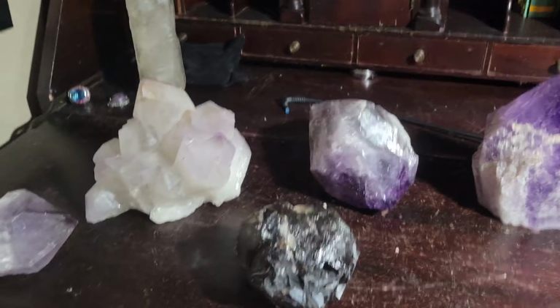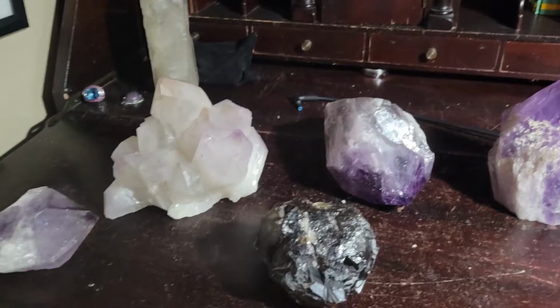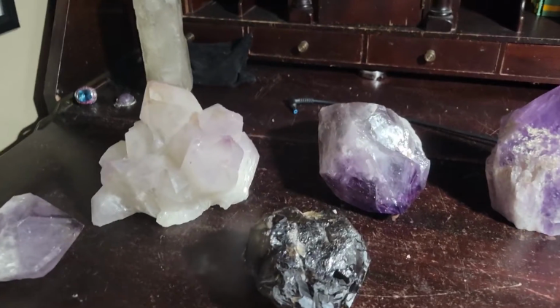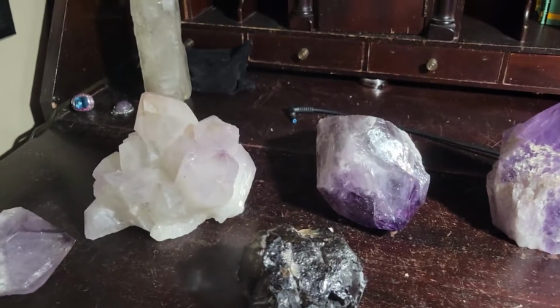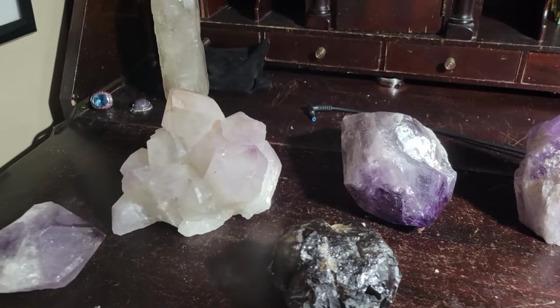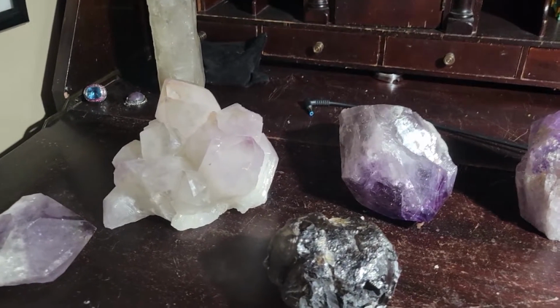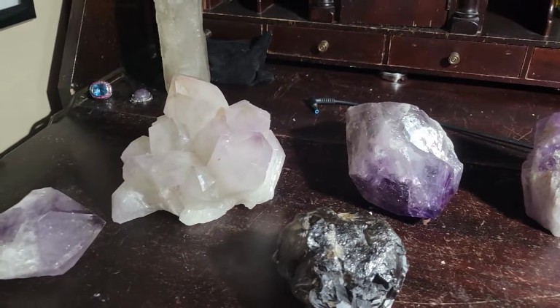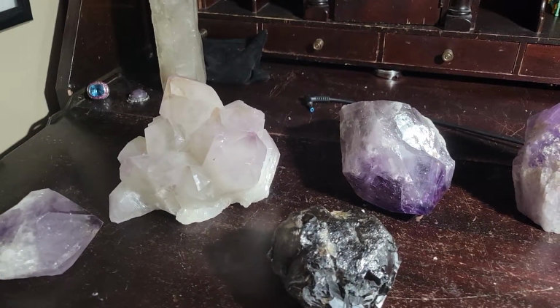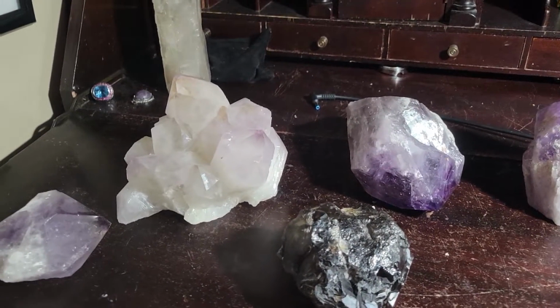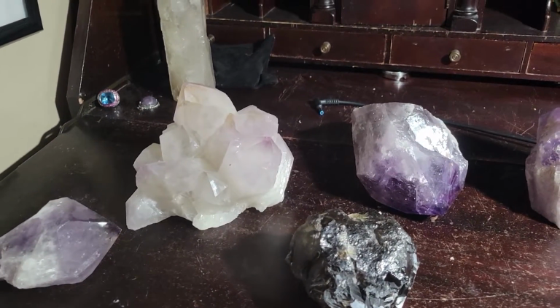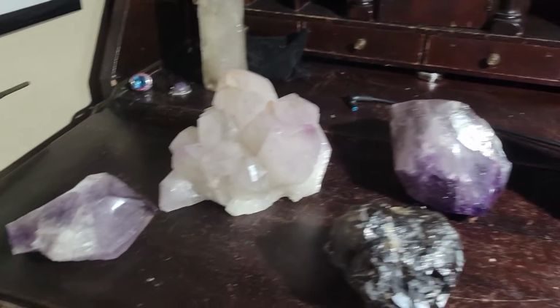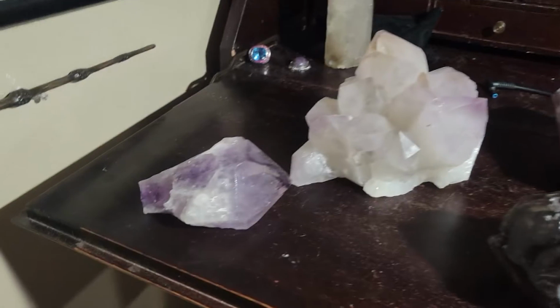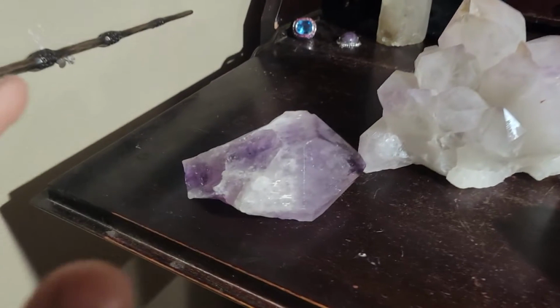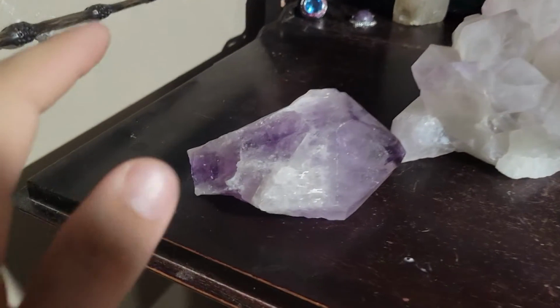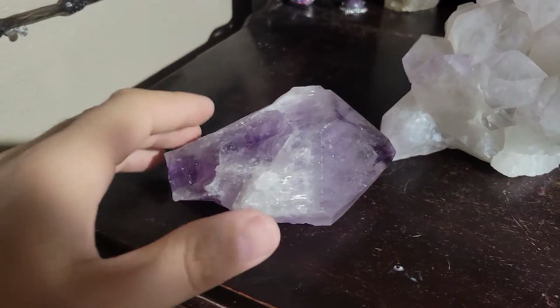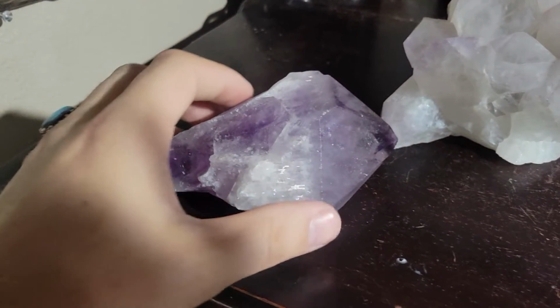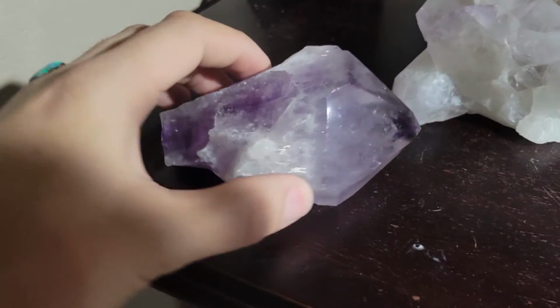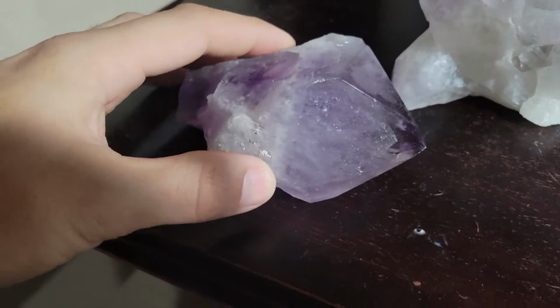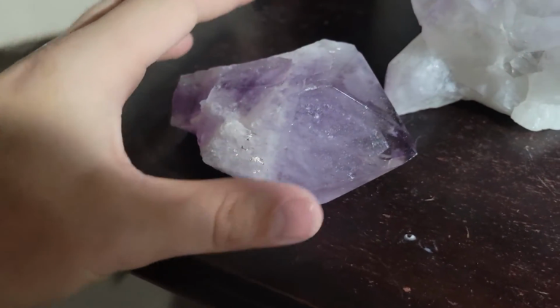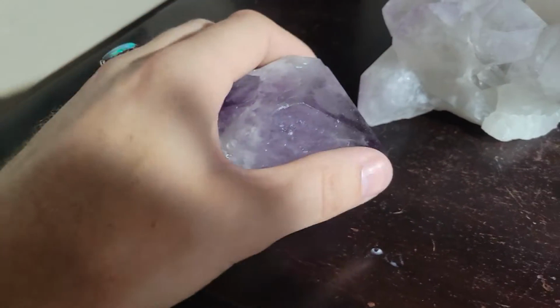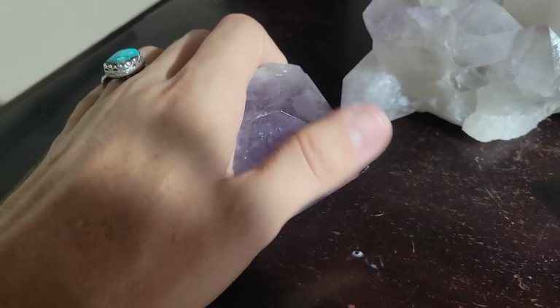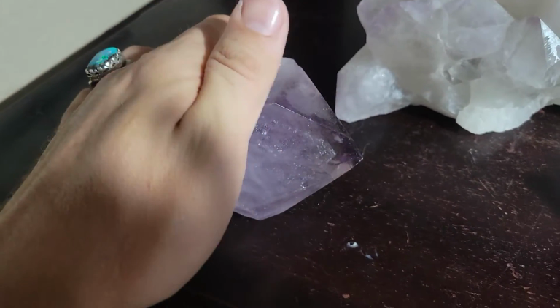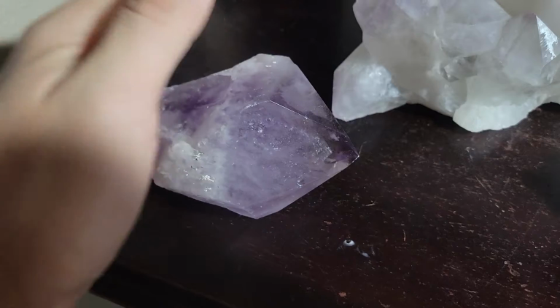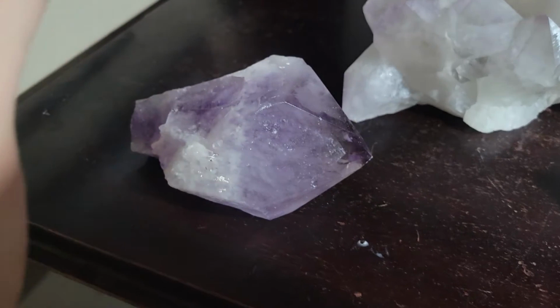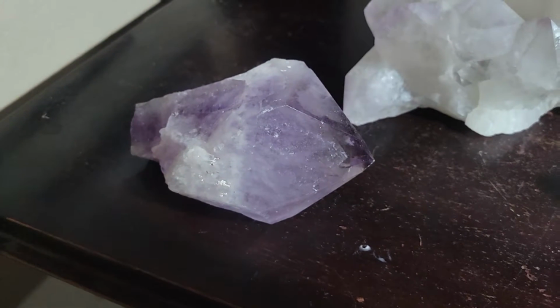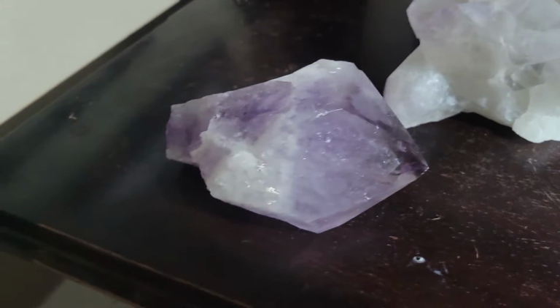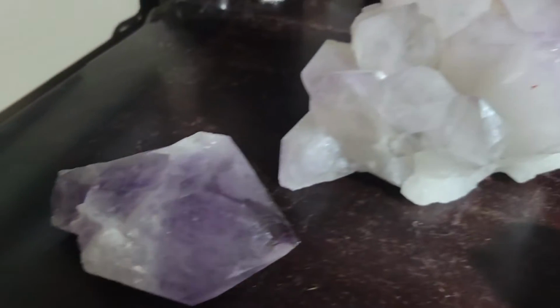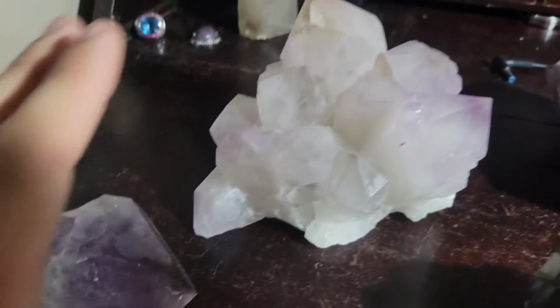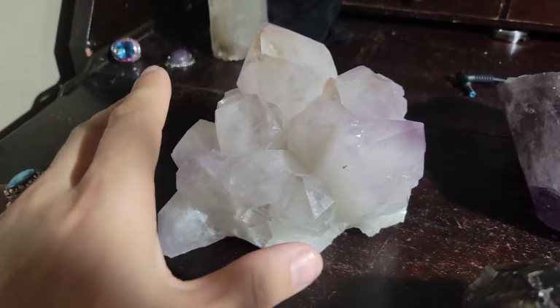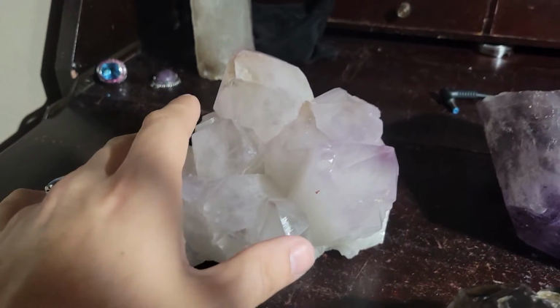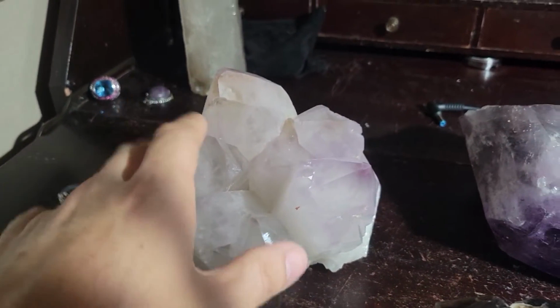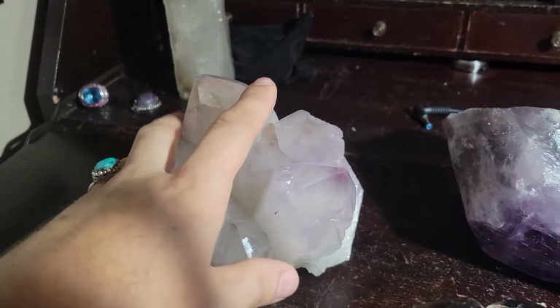Someone once asked me how many amethyst crystals do you have? I have a lot of amethyst crystals, but I rarely get to show them the giant, large amethyst crystals all together in one grouping.